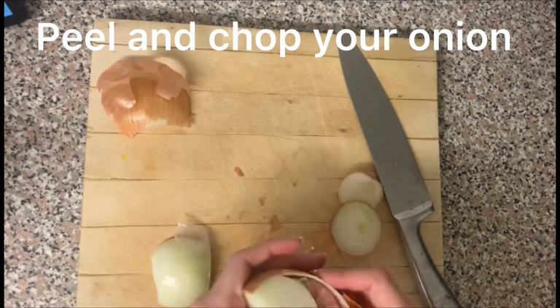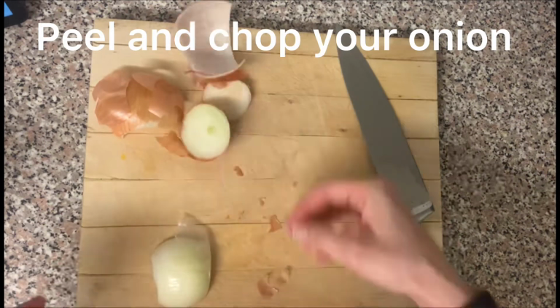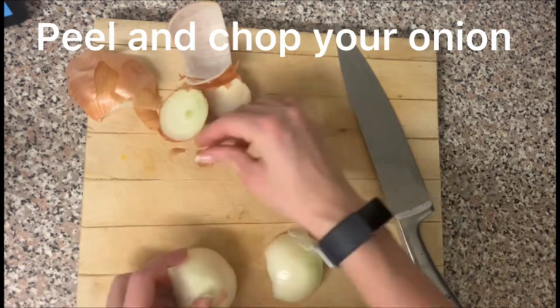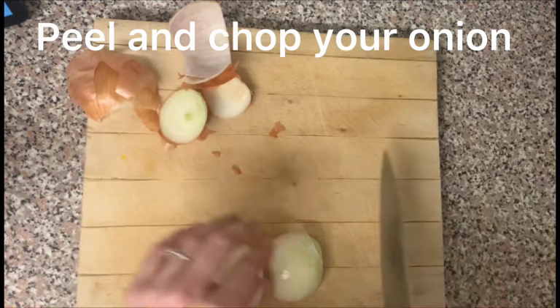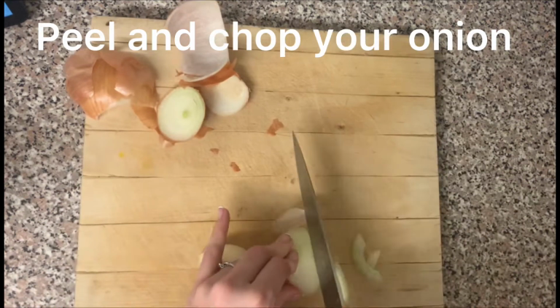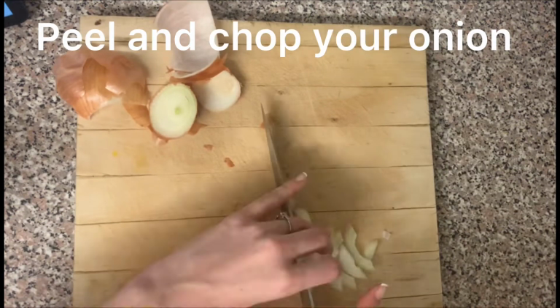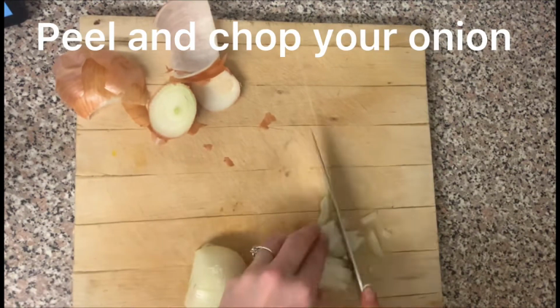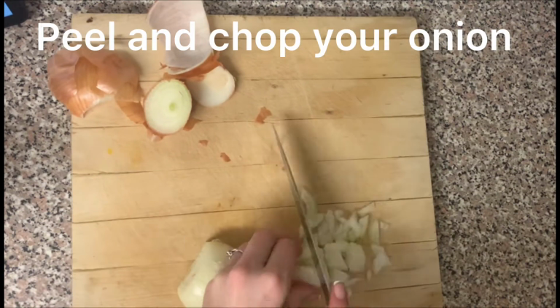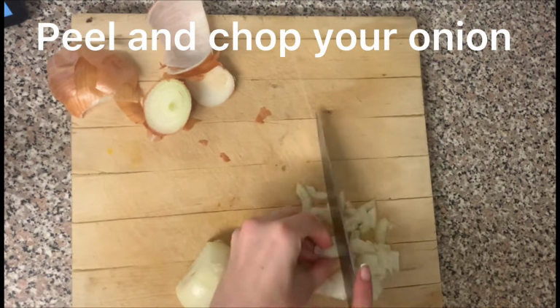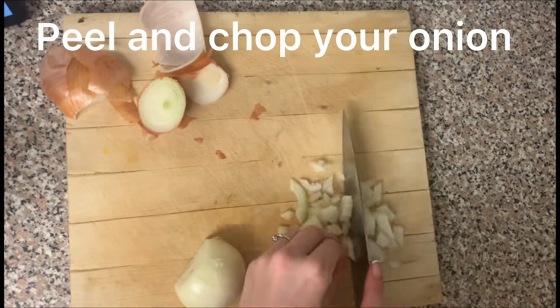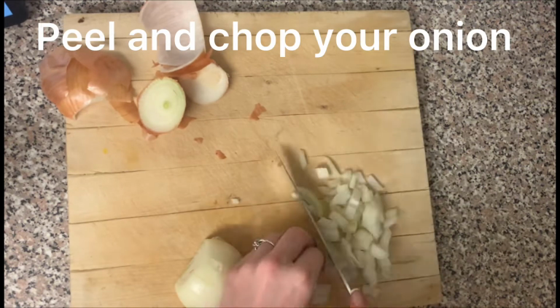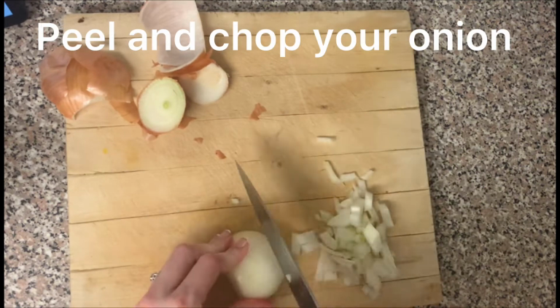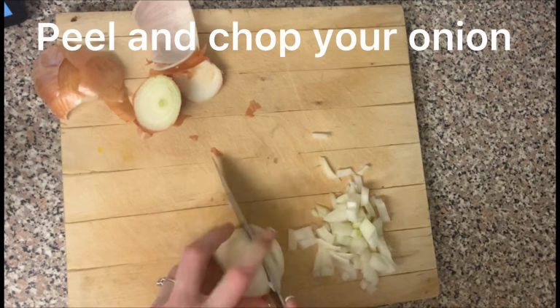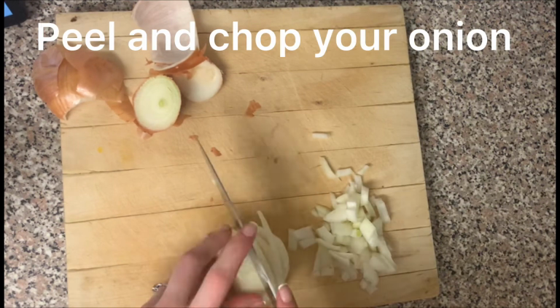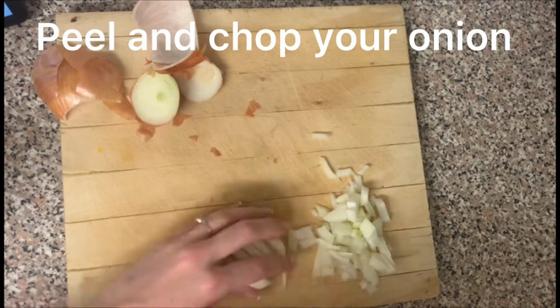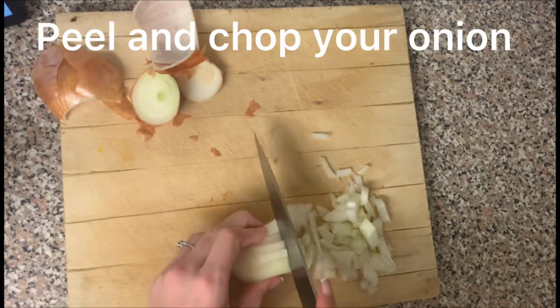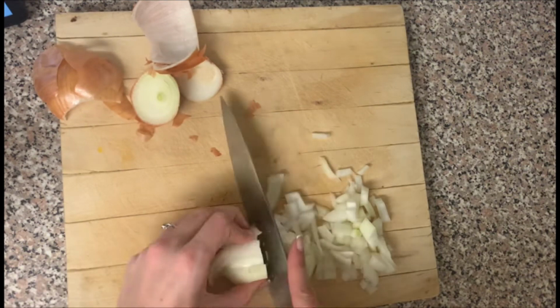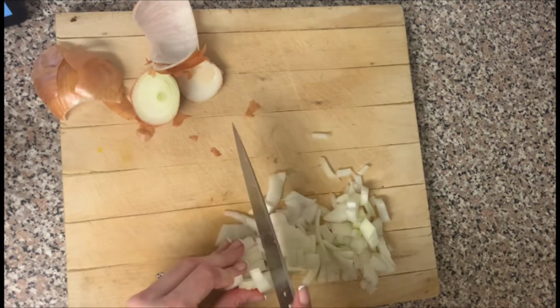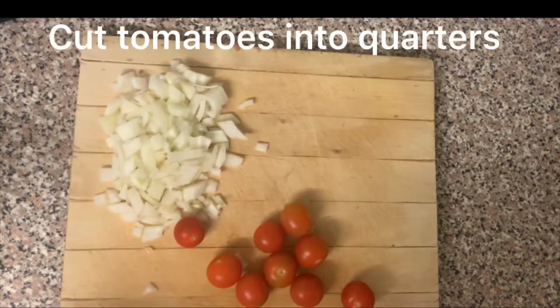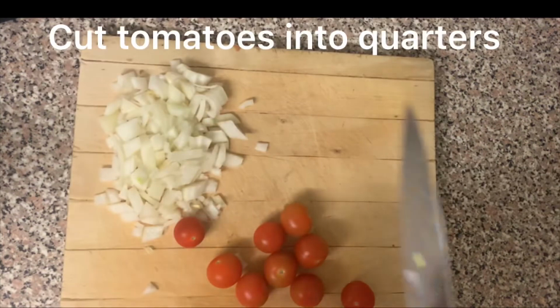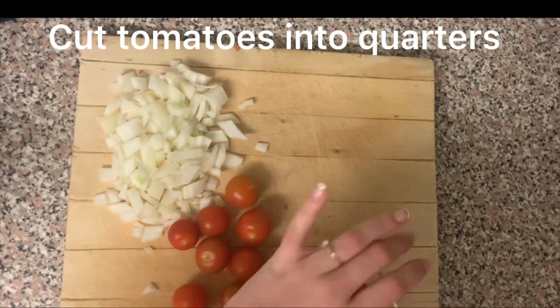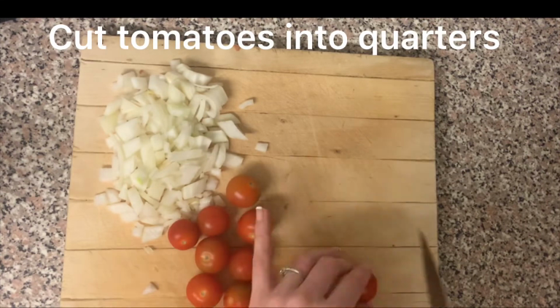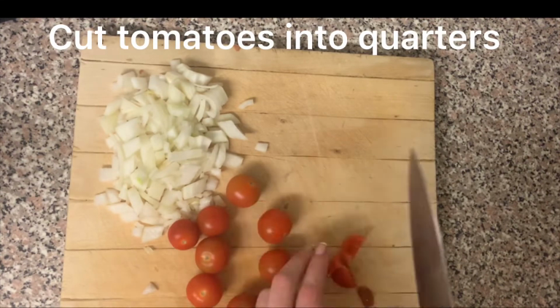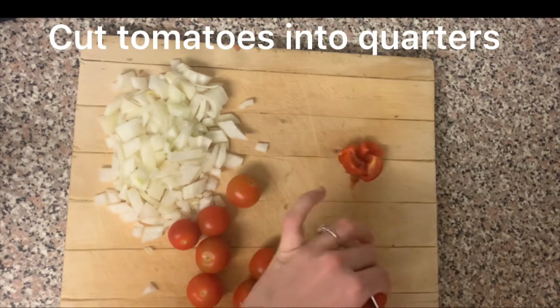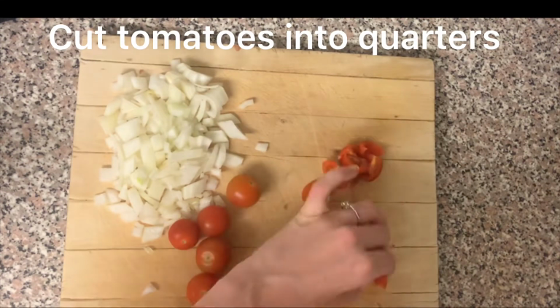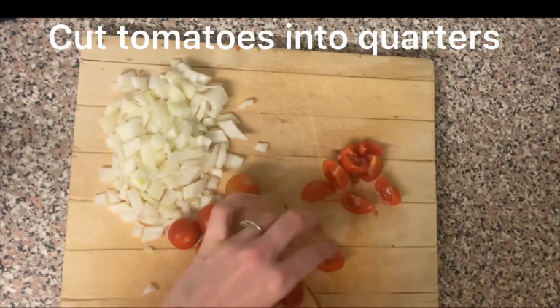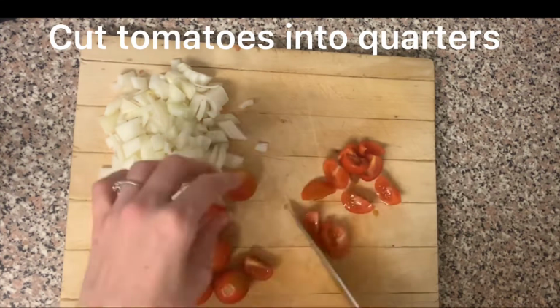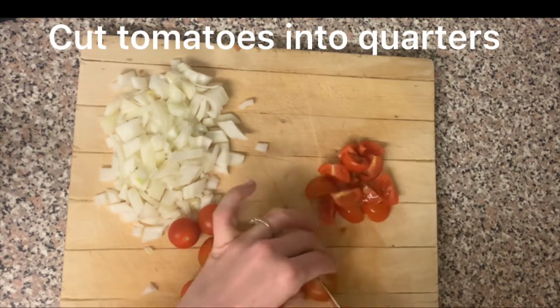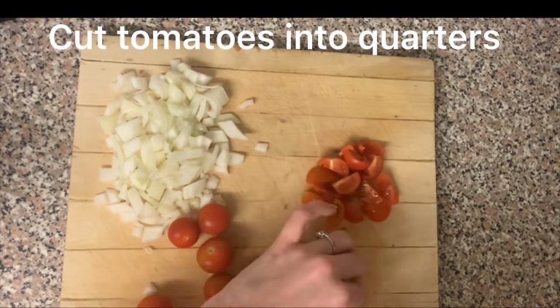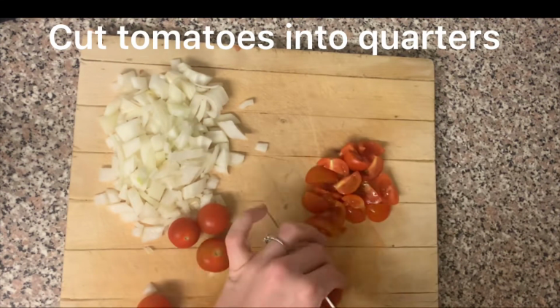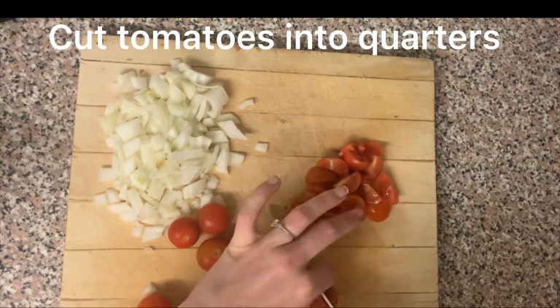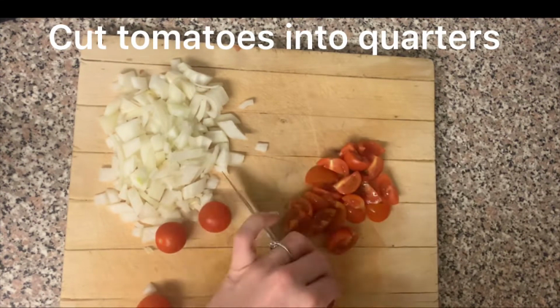Firstly, peel and chop your onion. Then cut your tomatoes into quarters — it doesn't have to be perfect, just roughly.